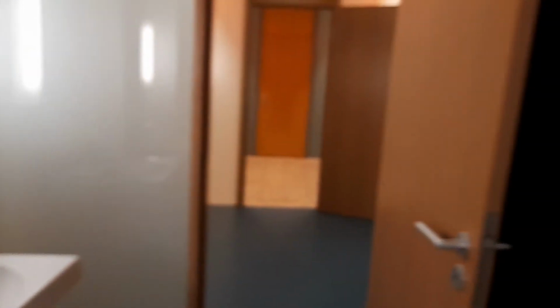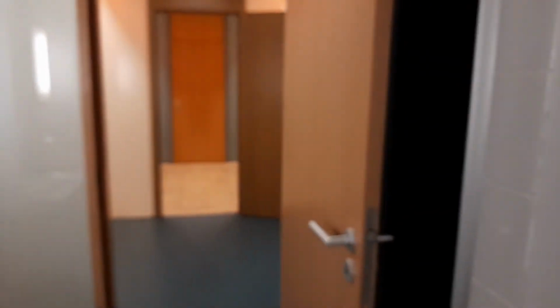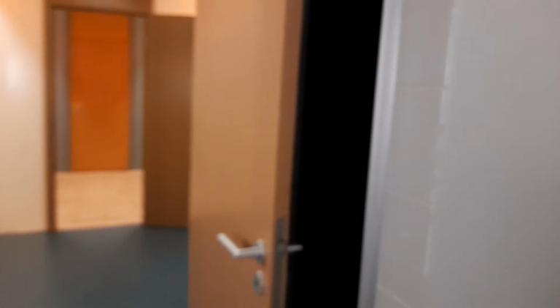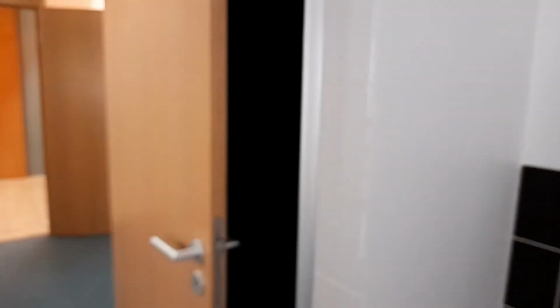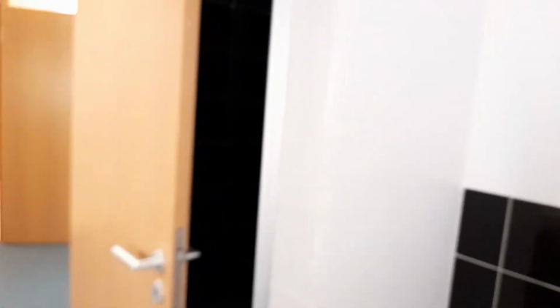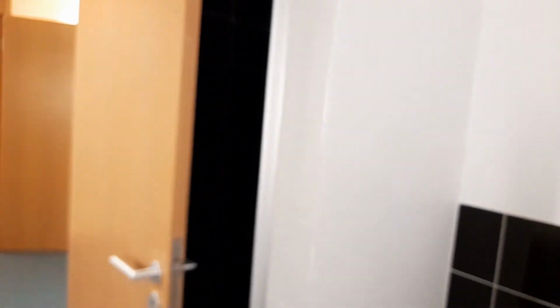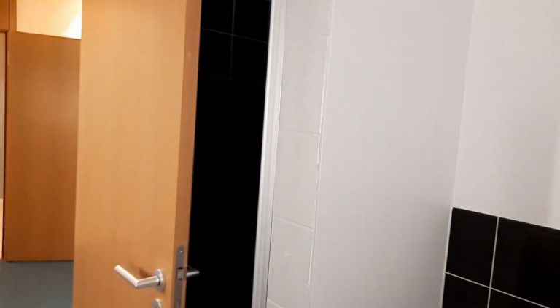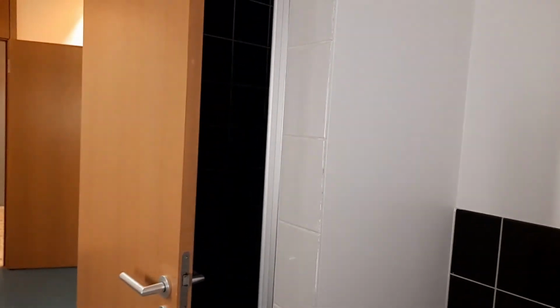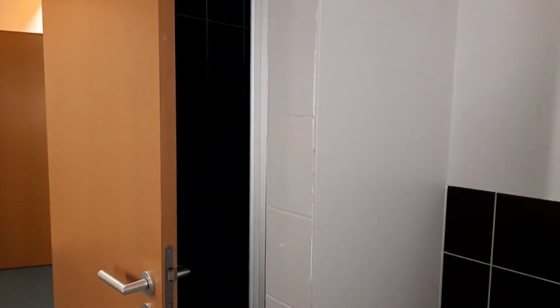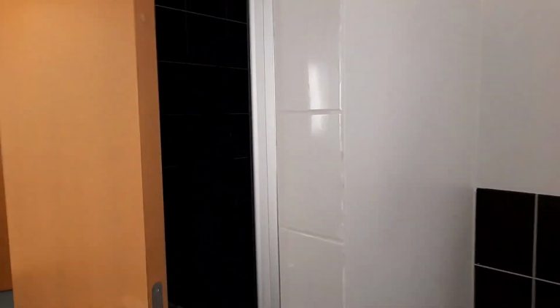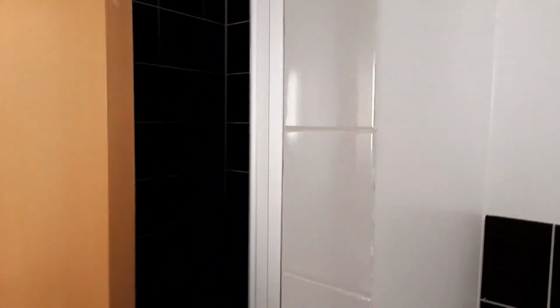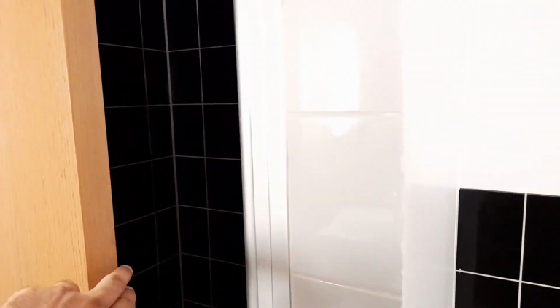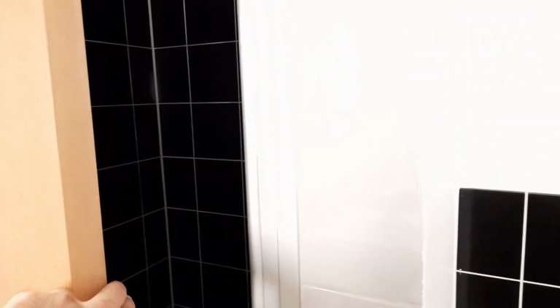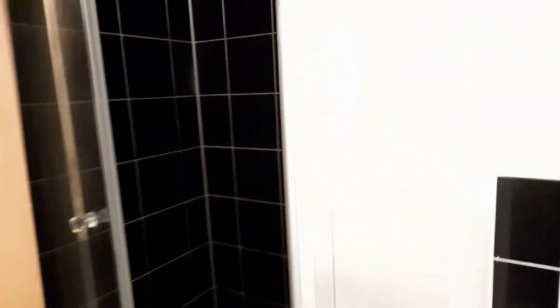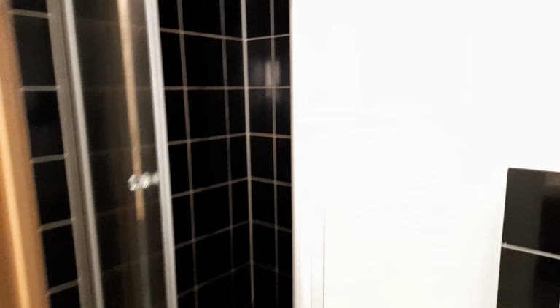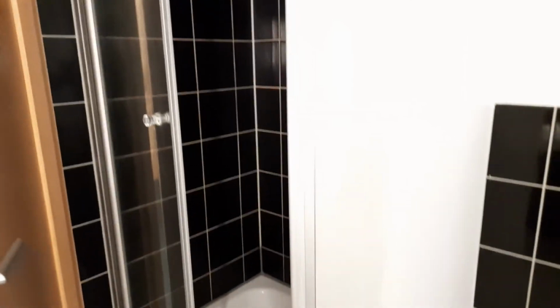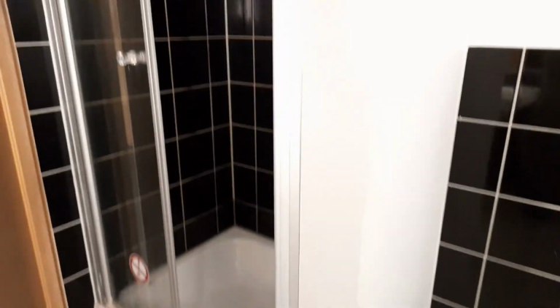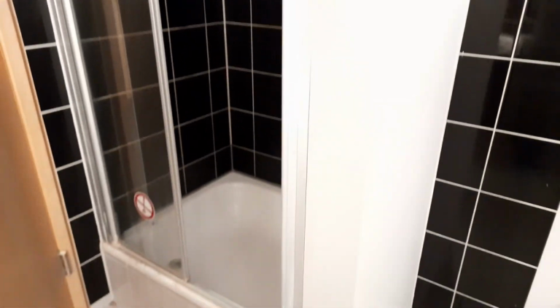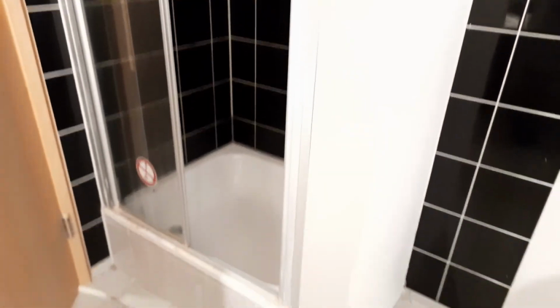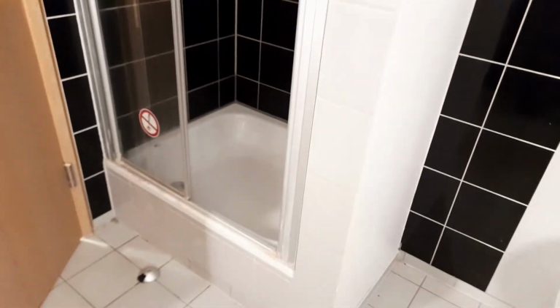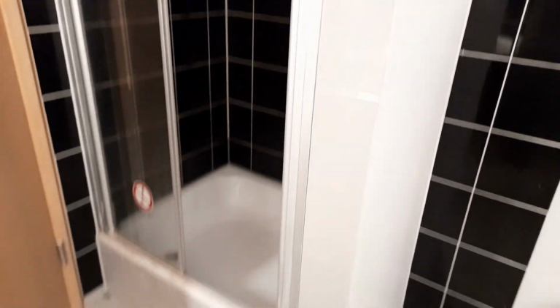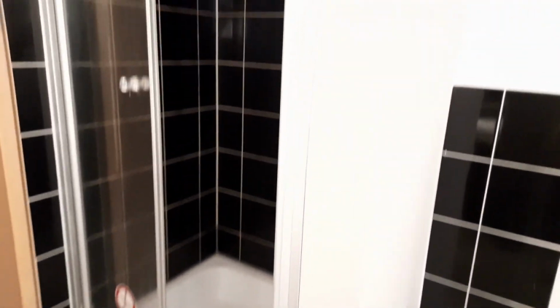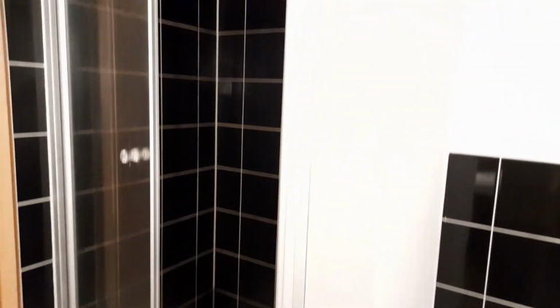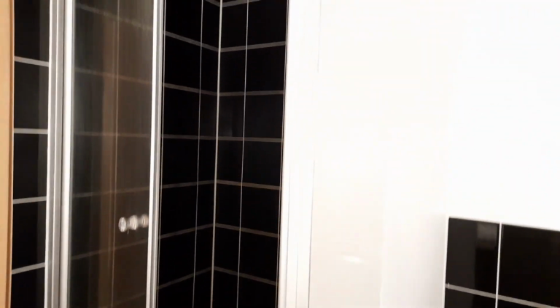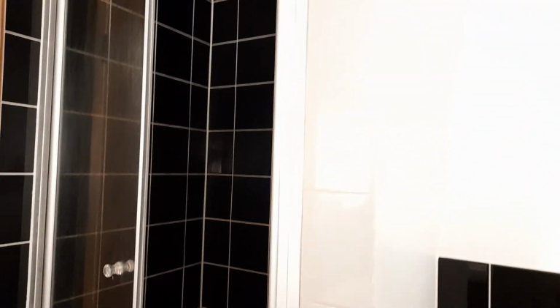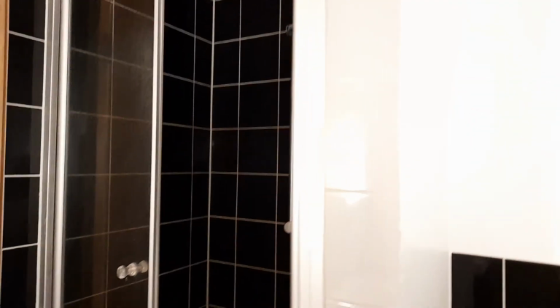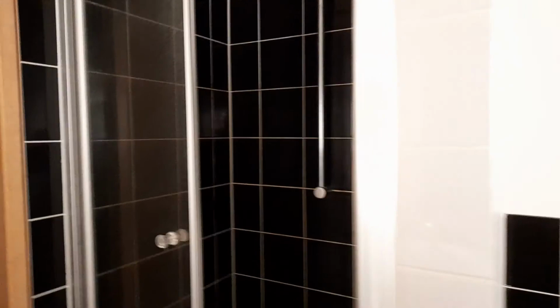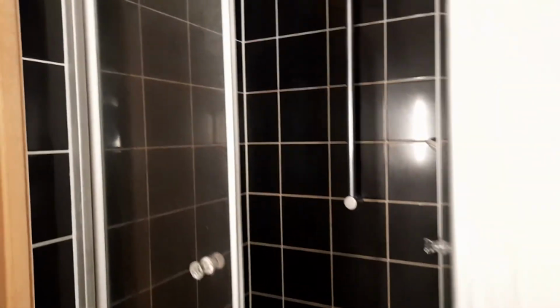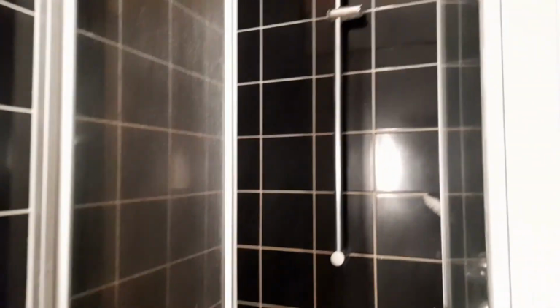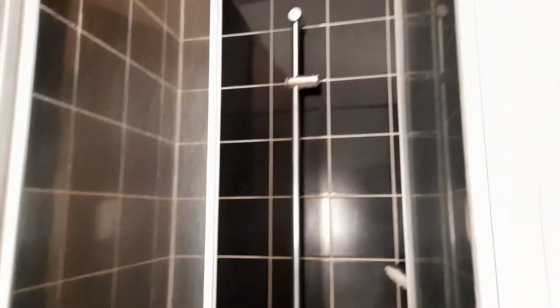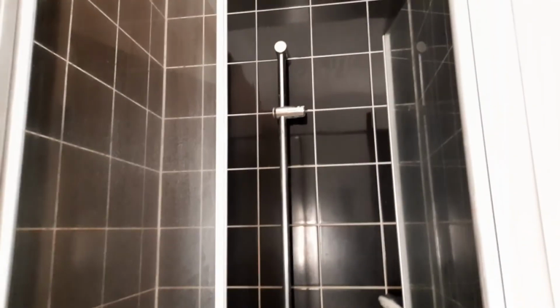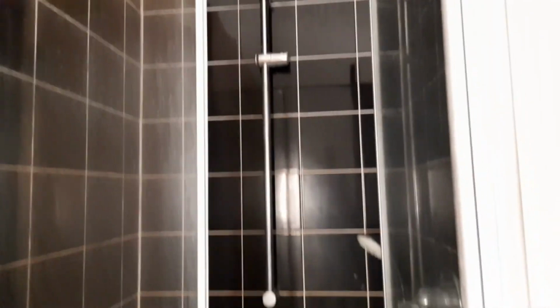We have one shower here which is well equipped — it can be closed and is independent of the other part of the washroom.